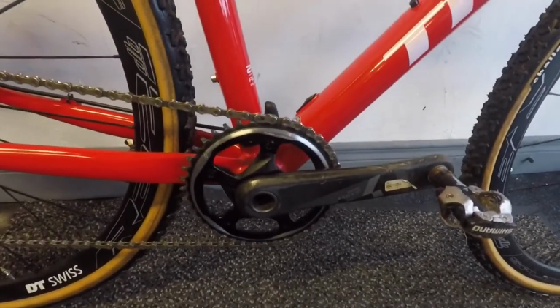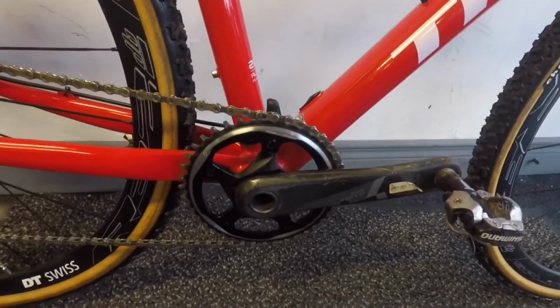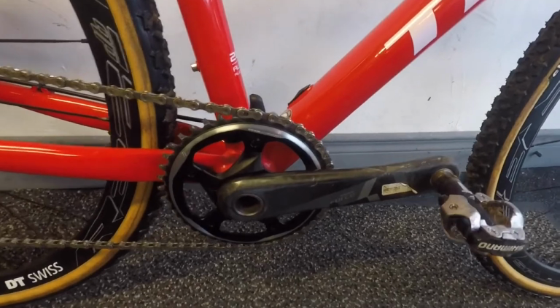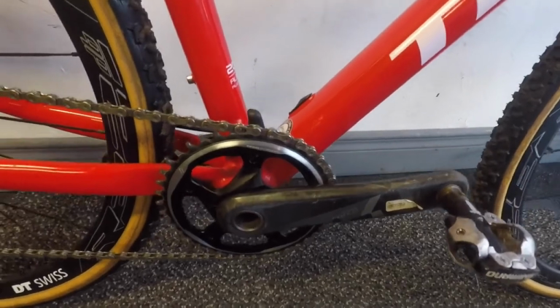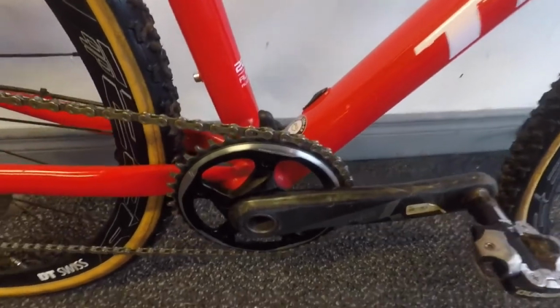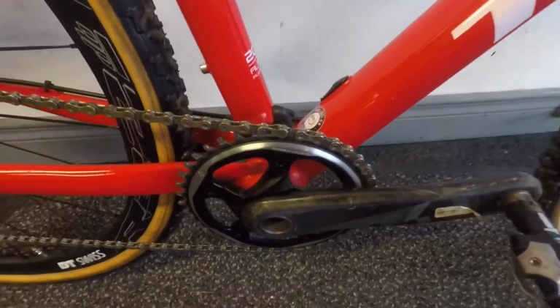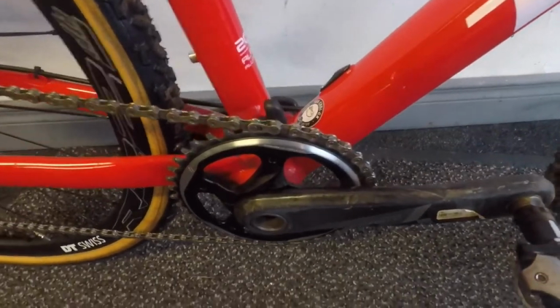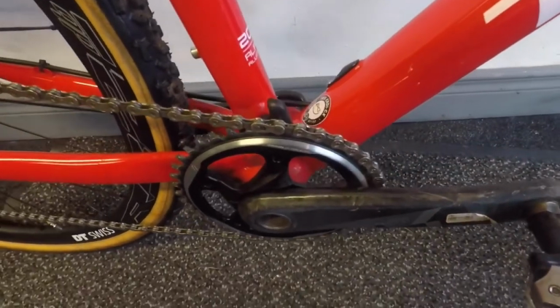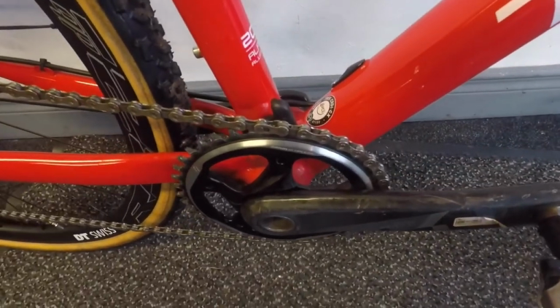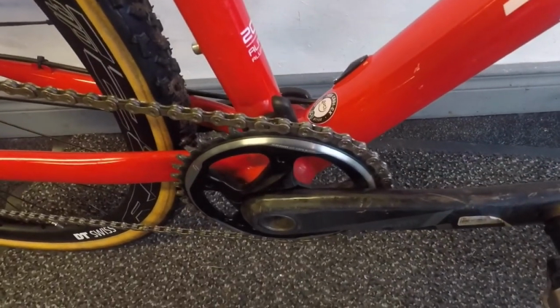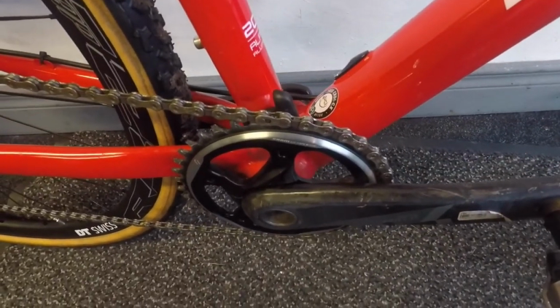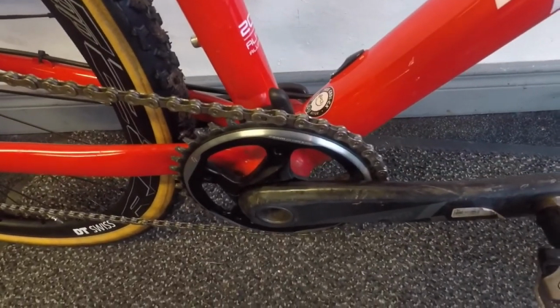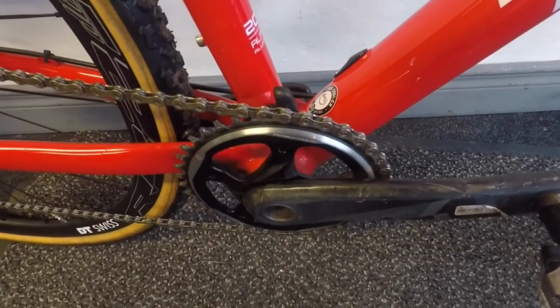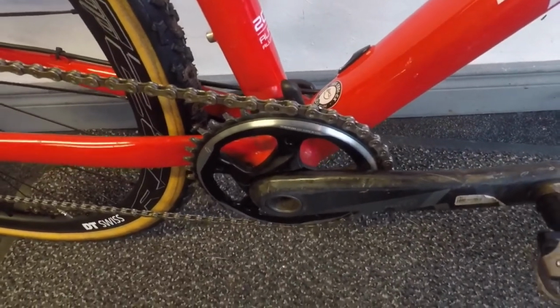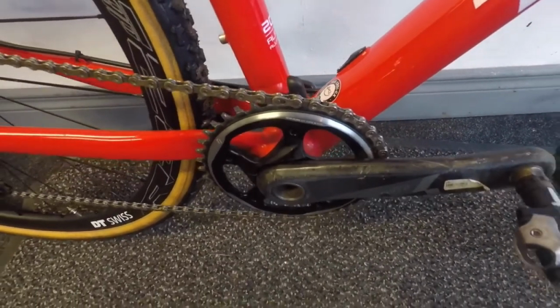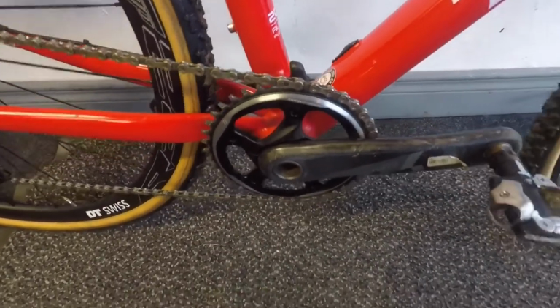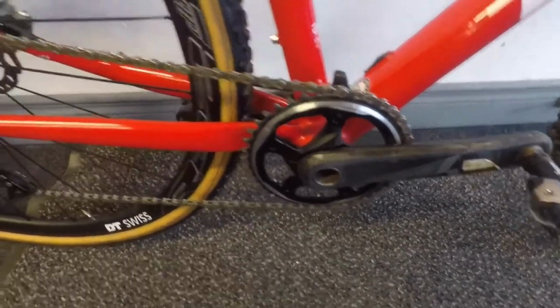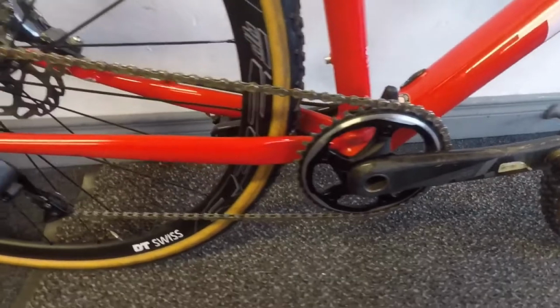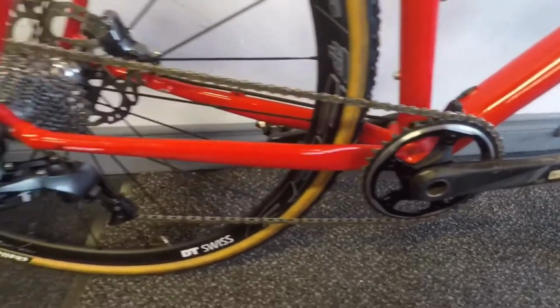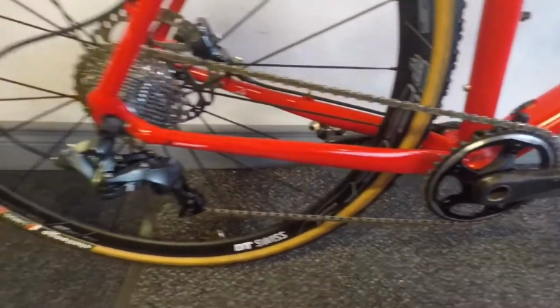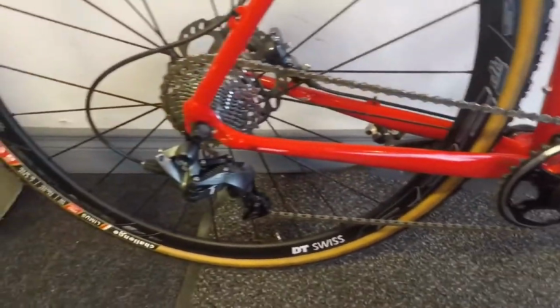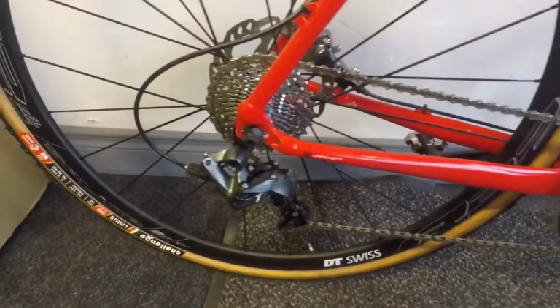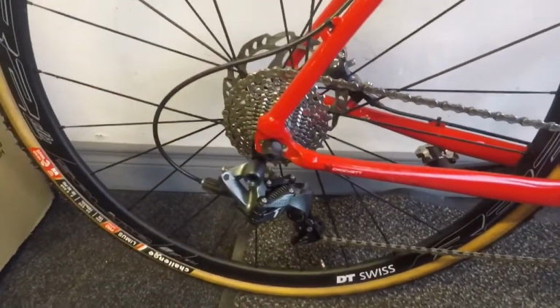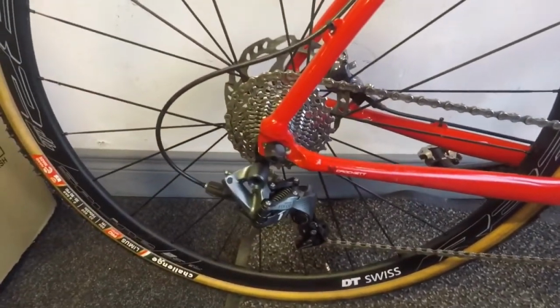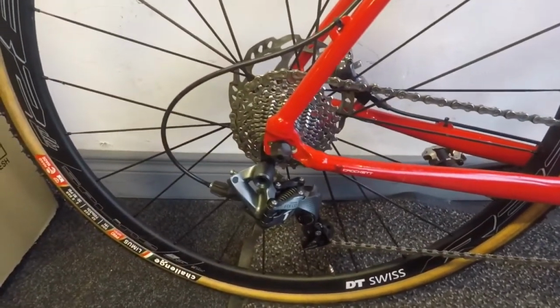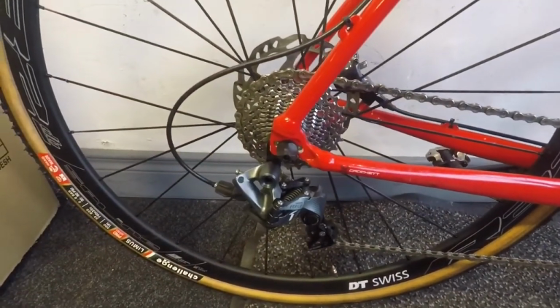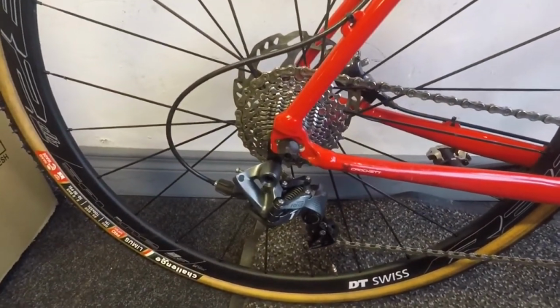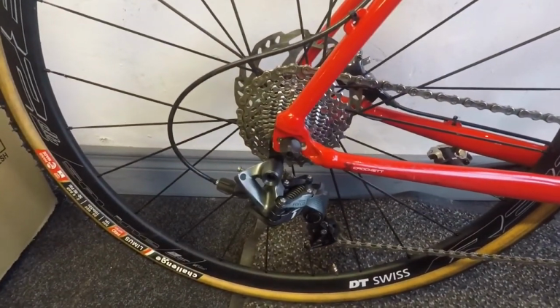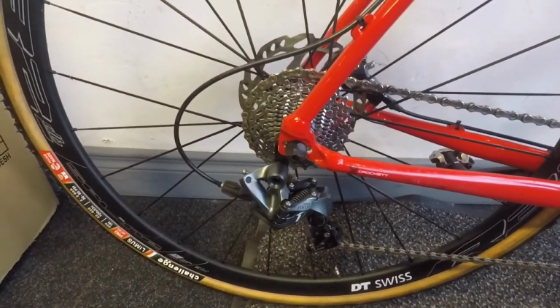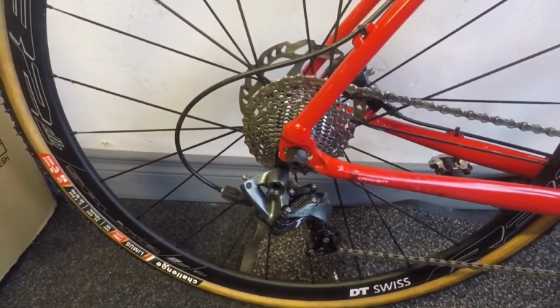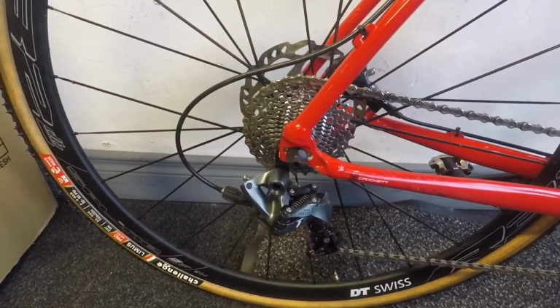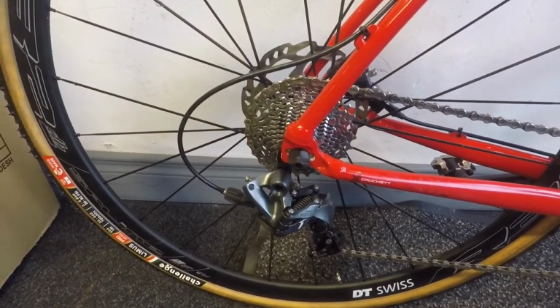Trek also have their chain keeper on the front to stop the chain jumping on the inside. It also comes with the SRAM Force 1 by 11 cassette, which is 11-28.